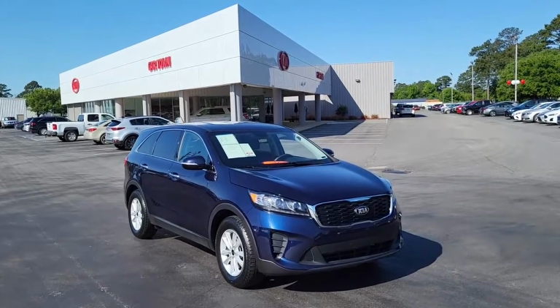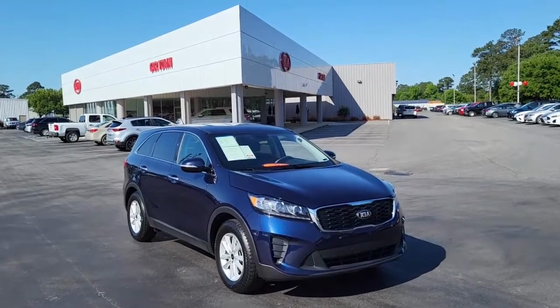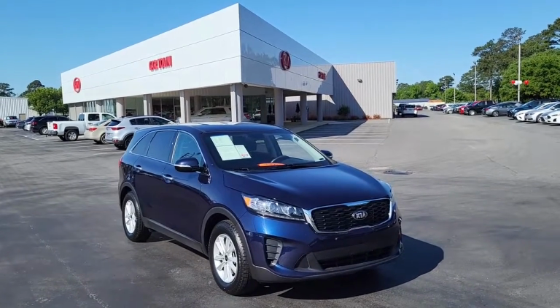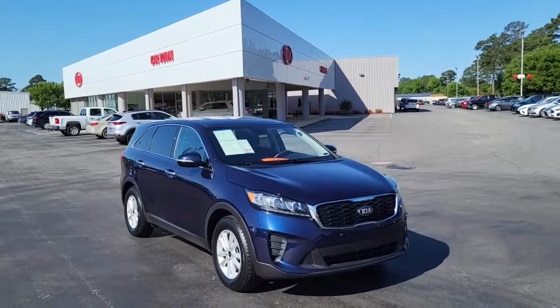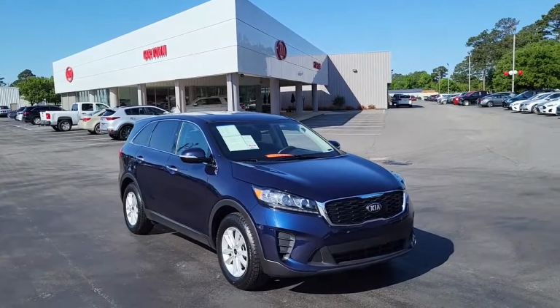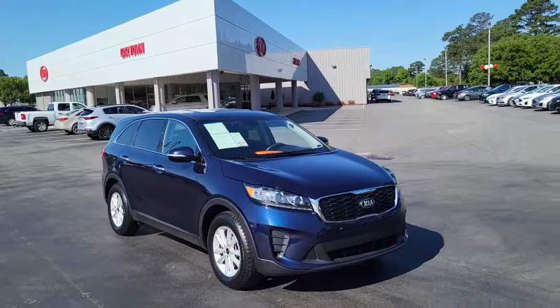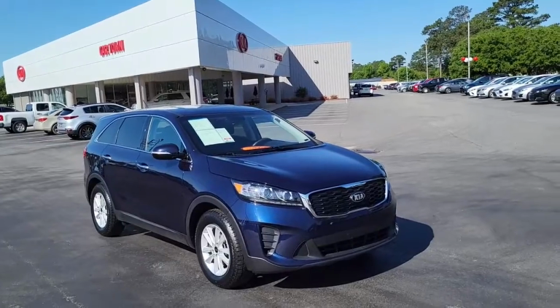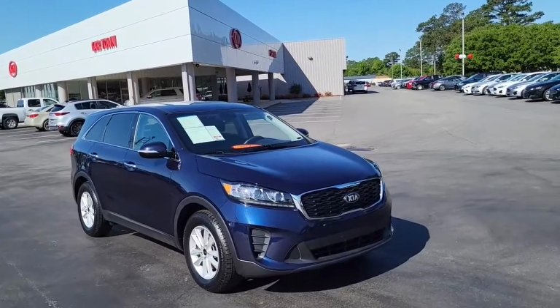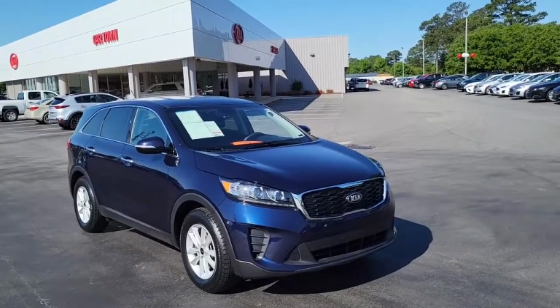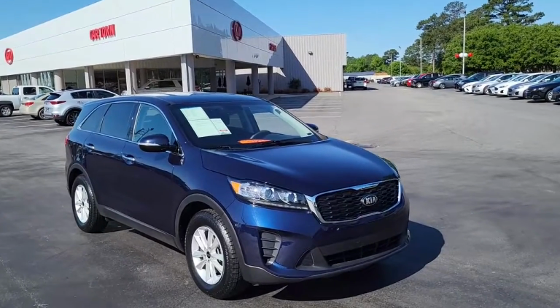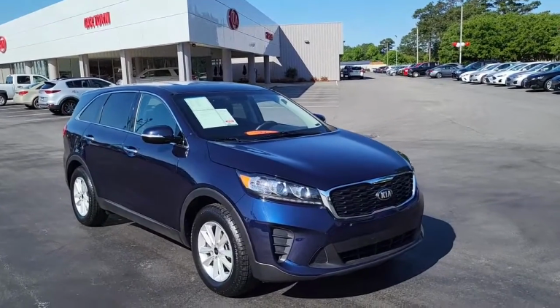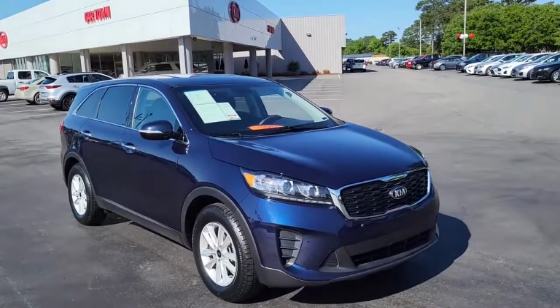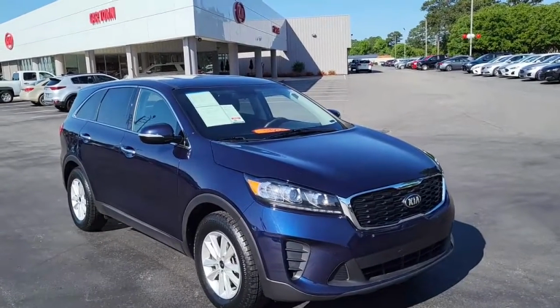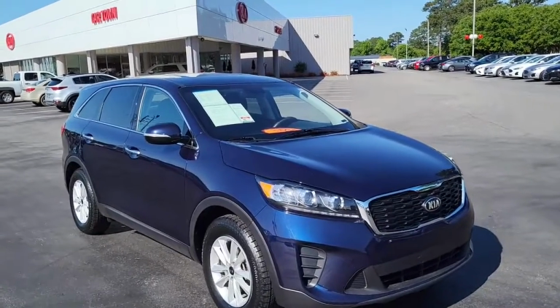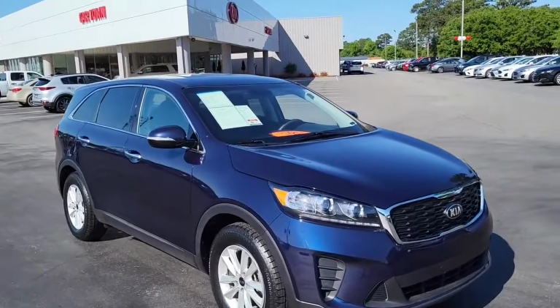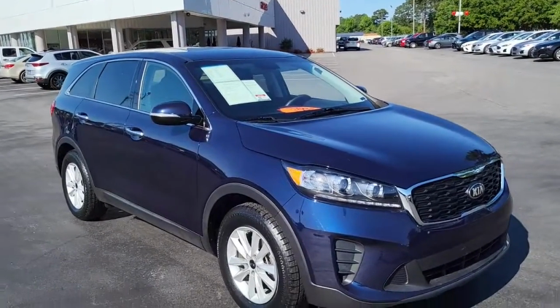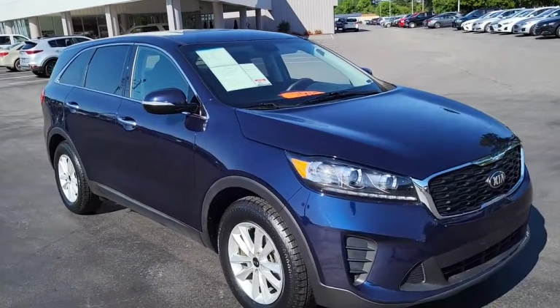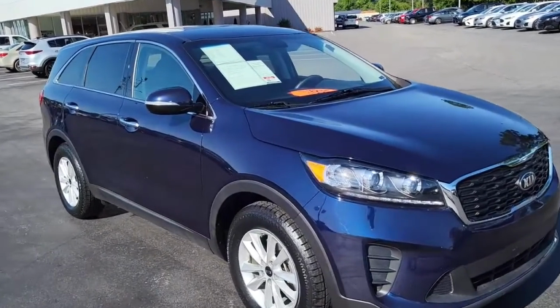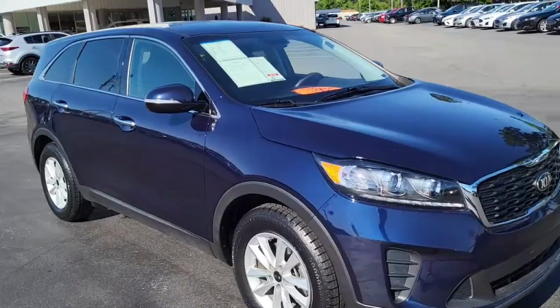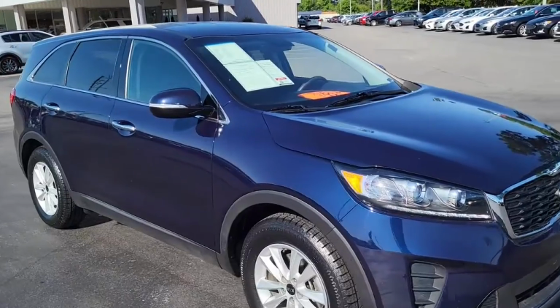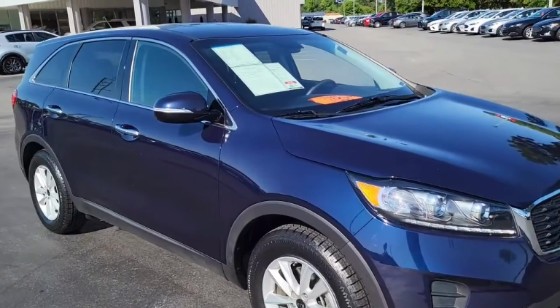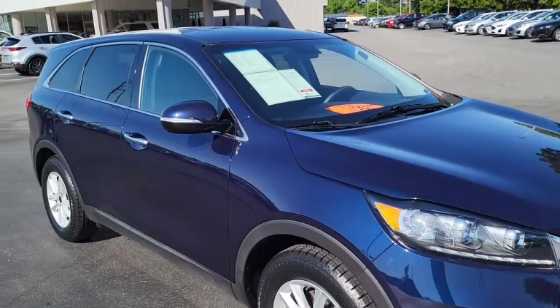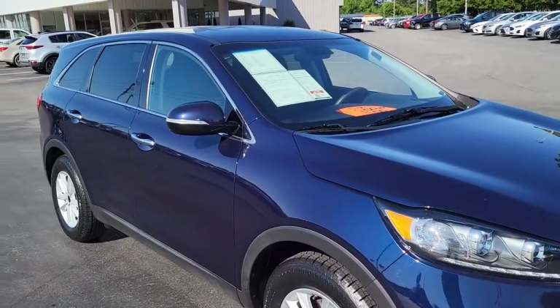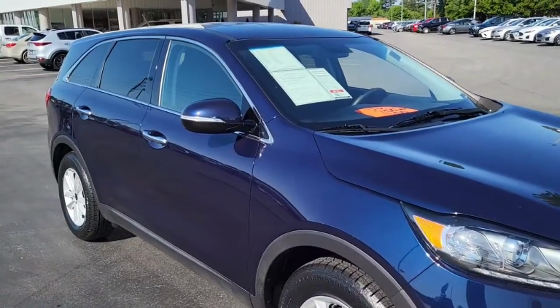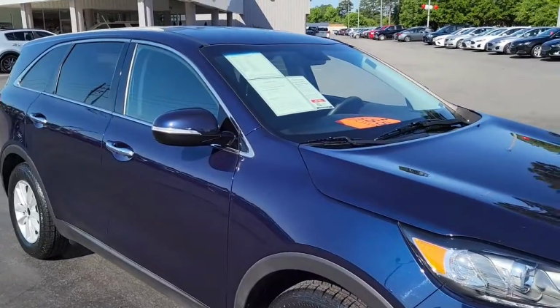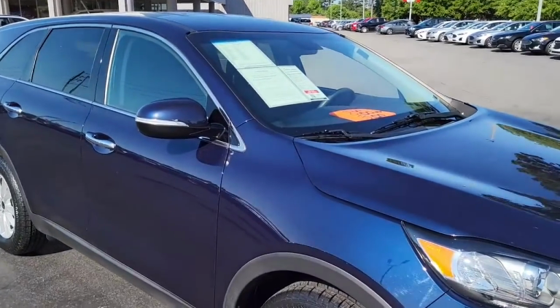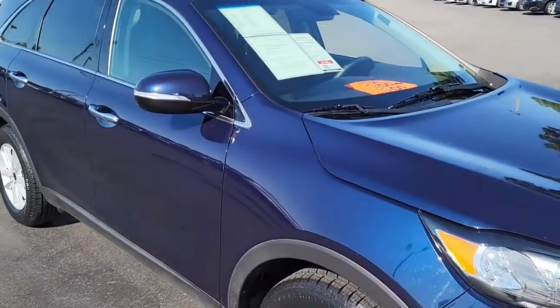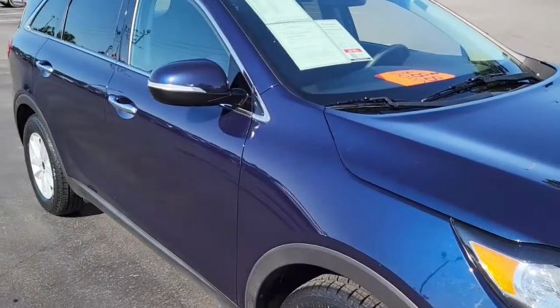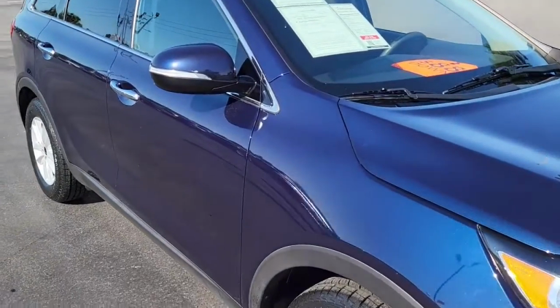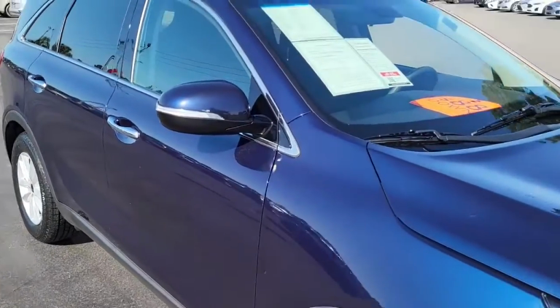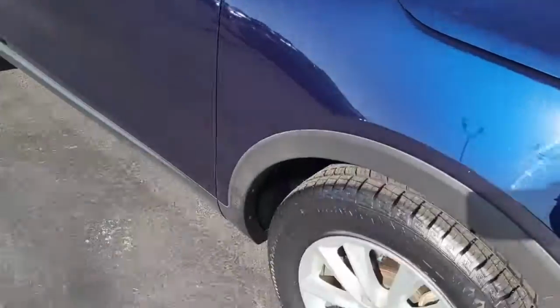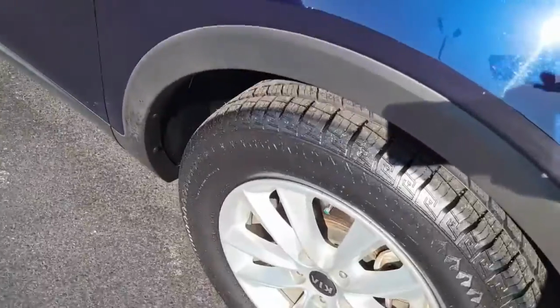Welcome to Cartown Kia Florence used car inventory video series. Today we have a 2020 Kia Sorento — a very good-looking vehicle. We're gonna walk around and have you take a look to see the condition it's in and what all it has to offer.